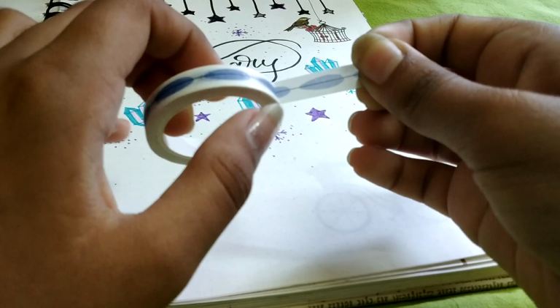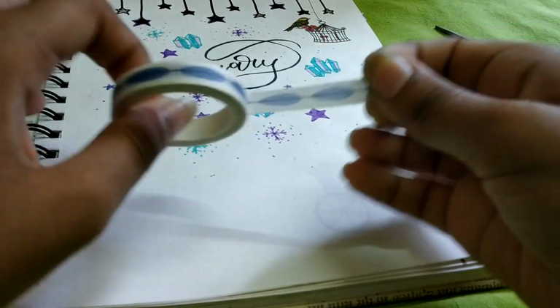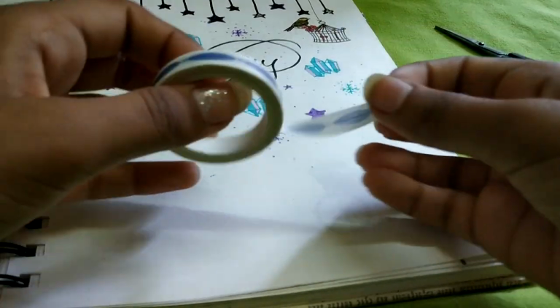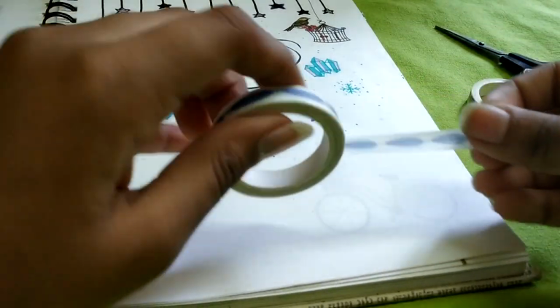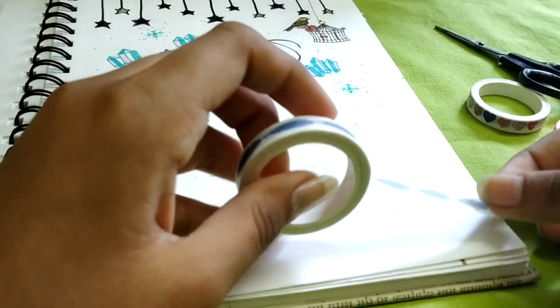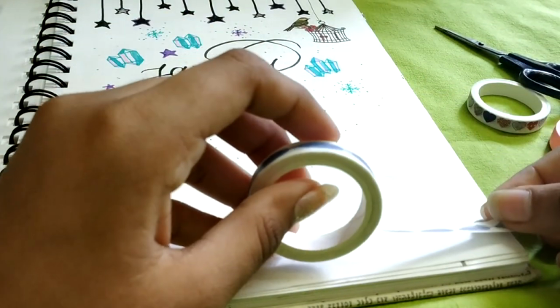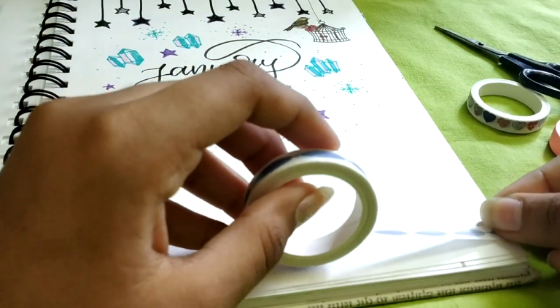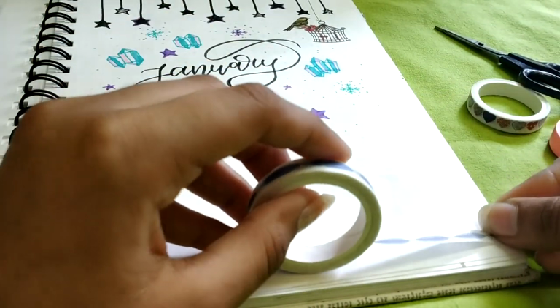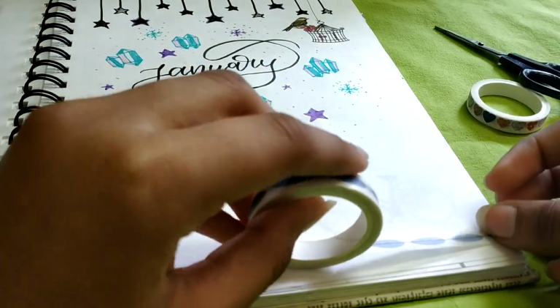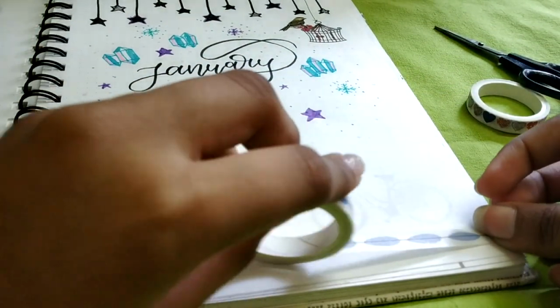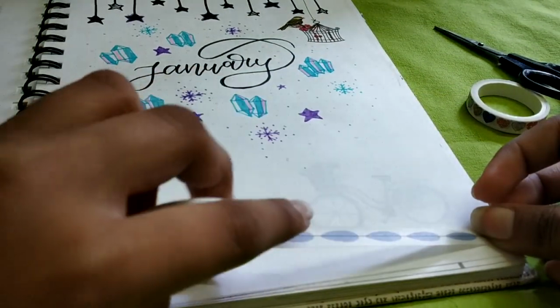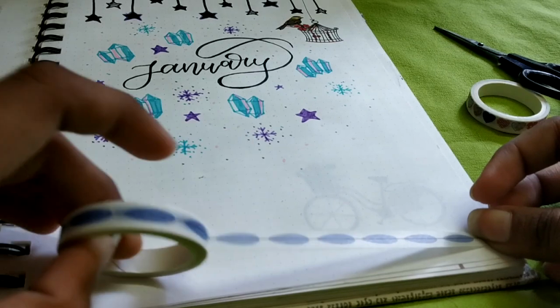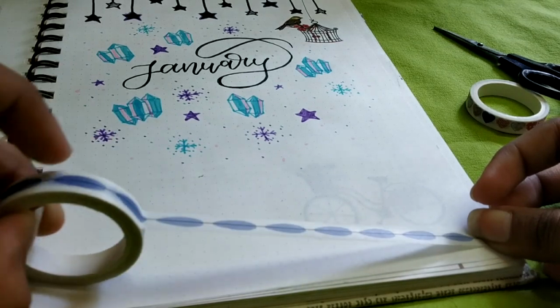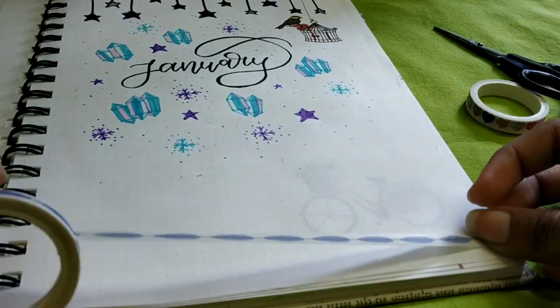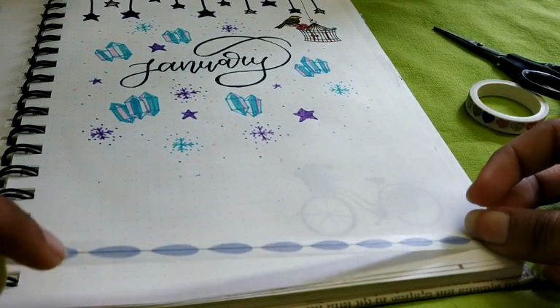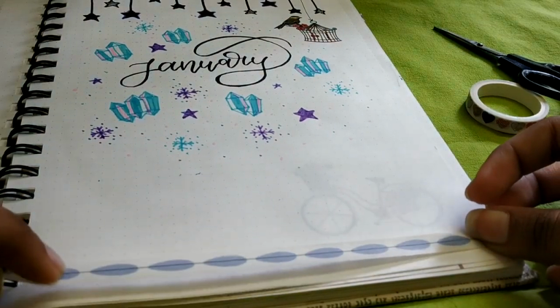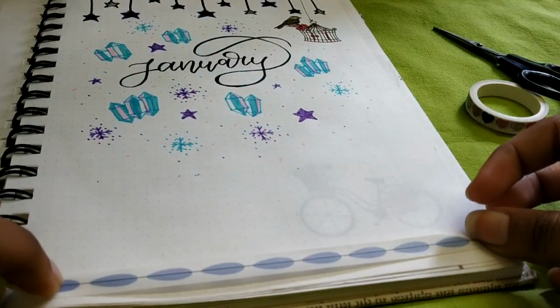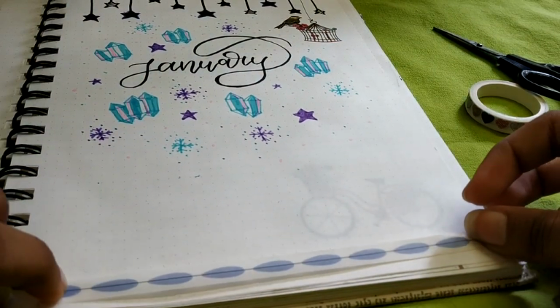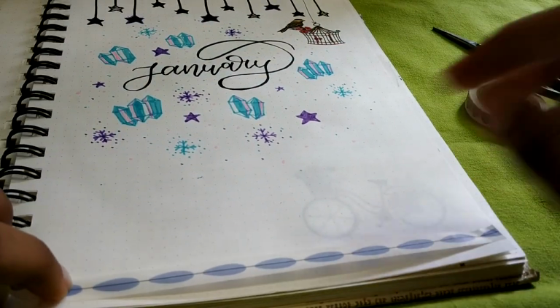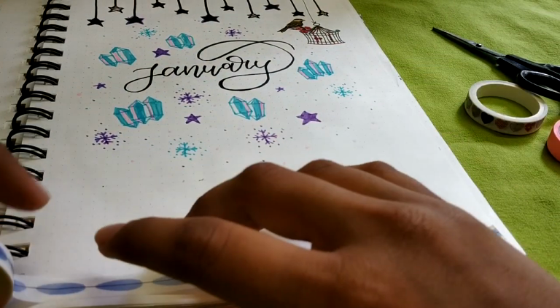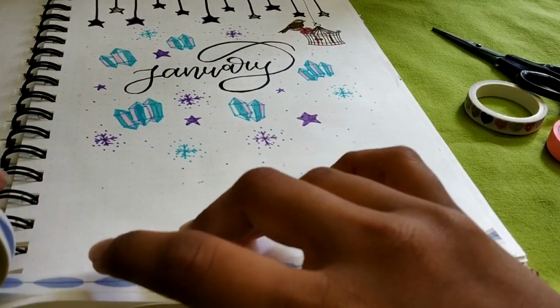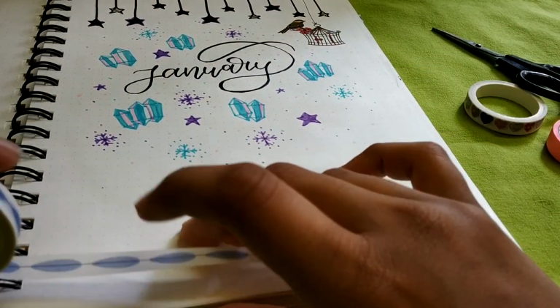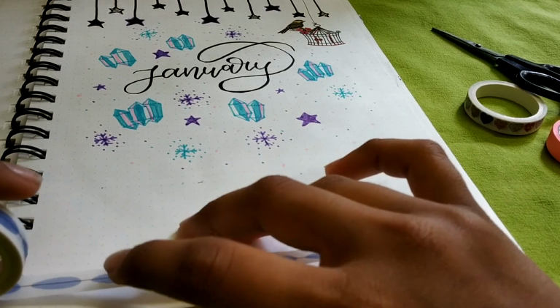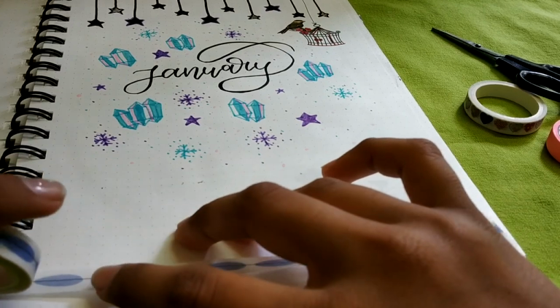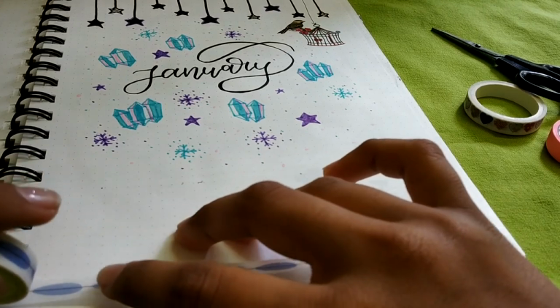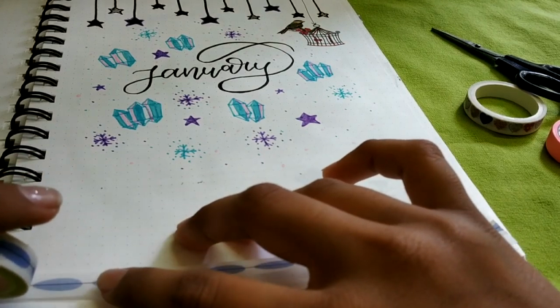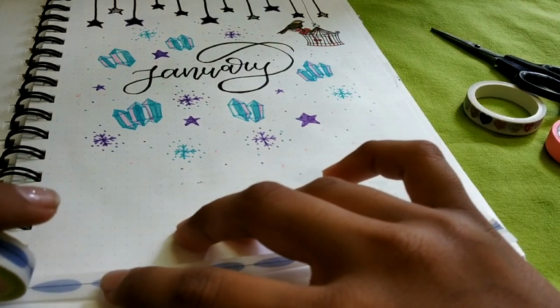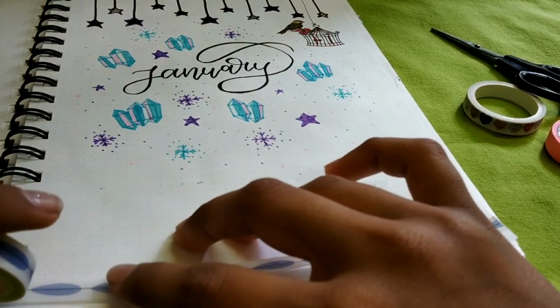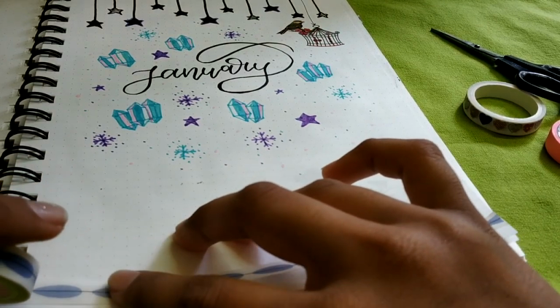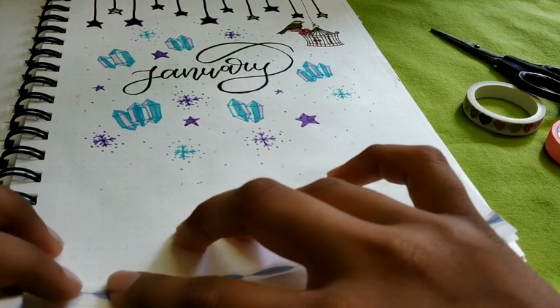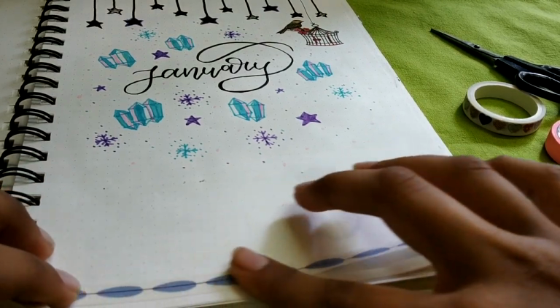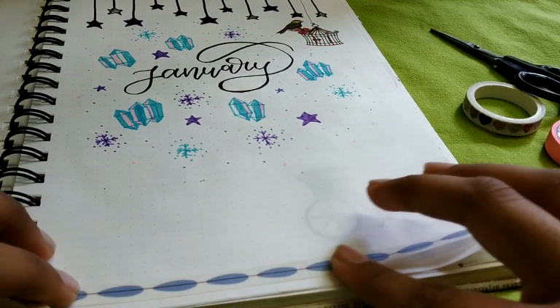Now this third one is really easy and most of you might already know it. What you have to do is just stick a piece of tape at the bottom of the page — it looks really good.